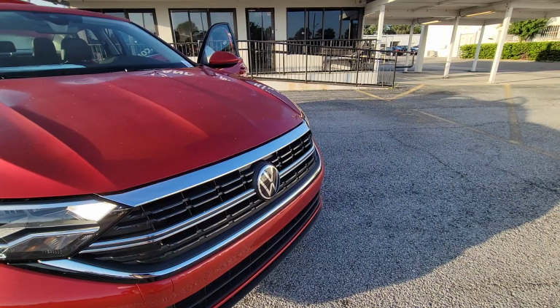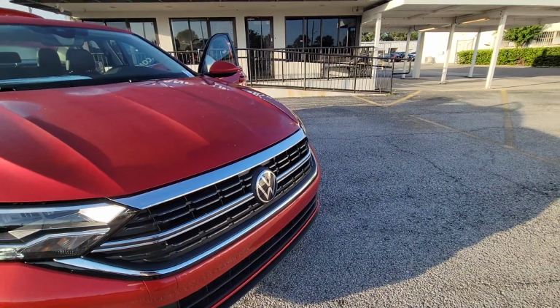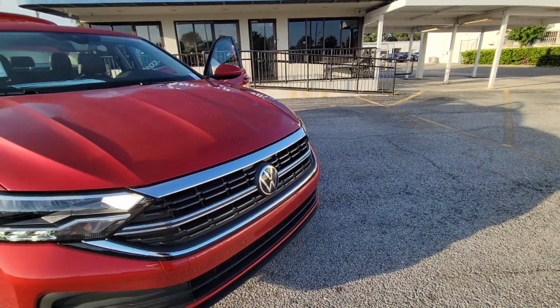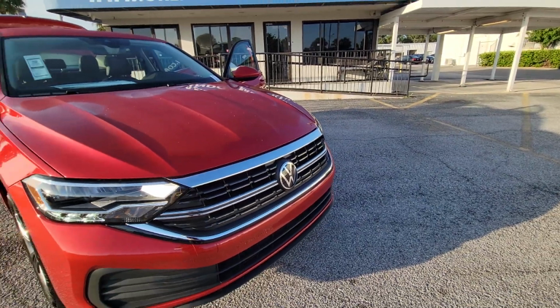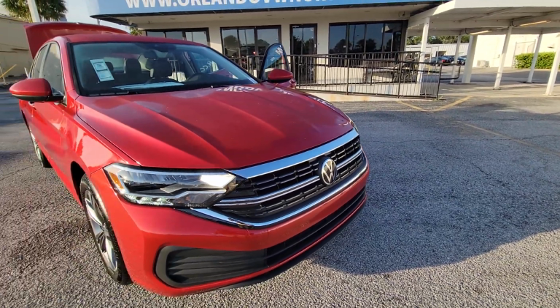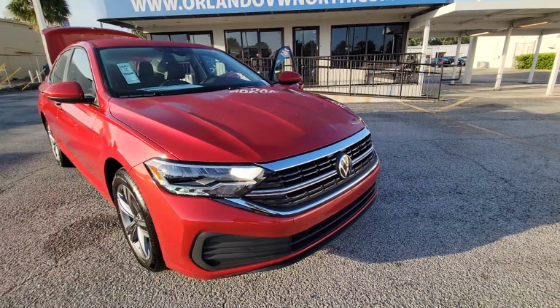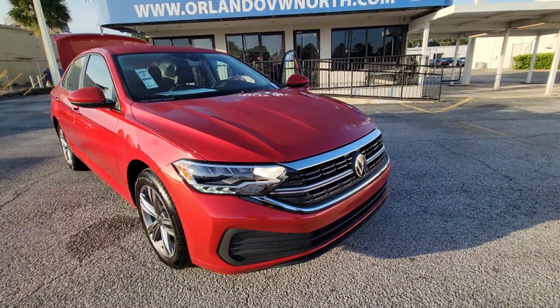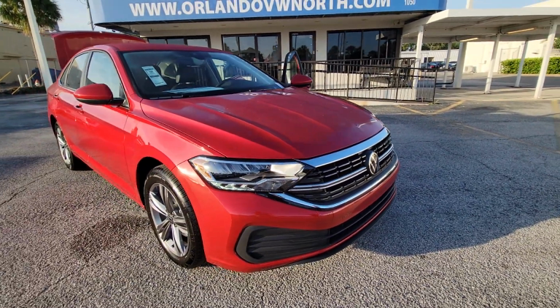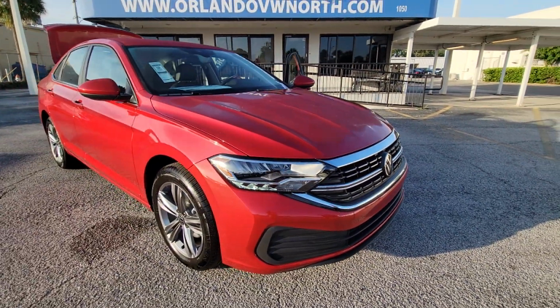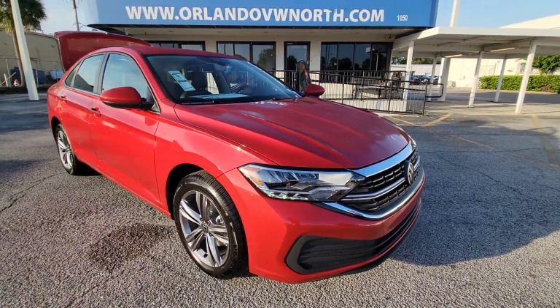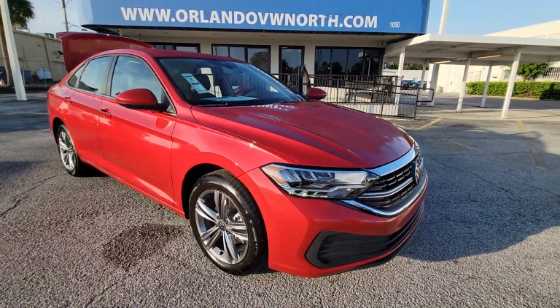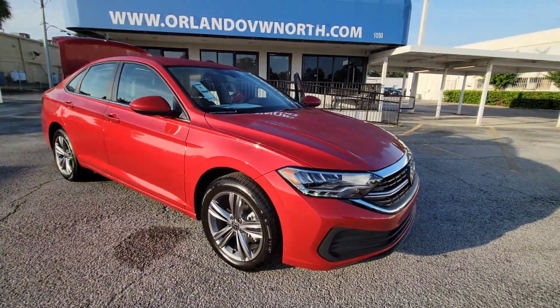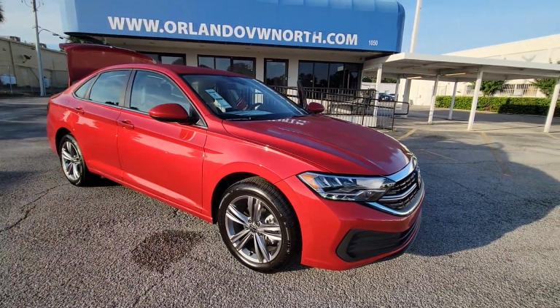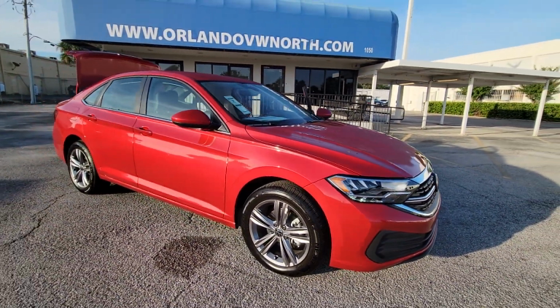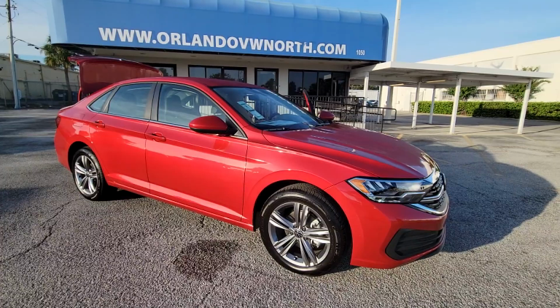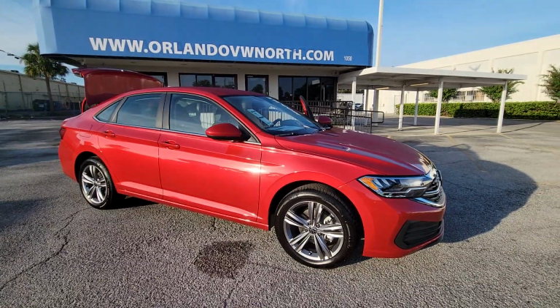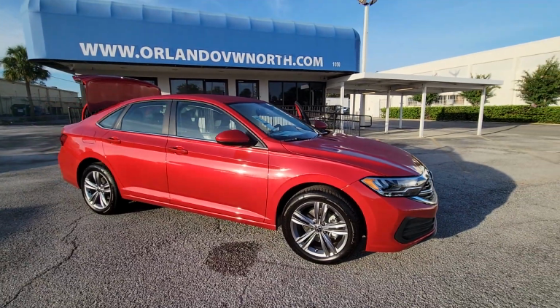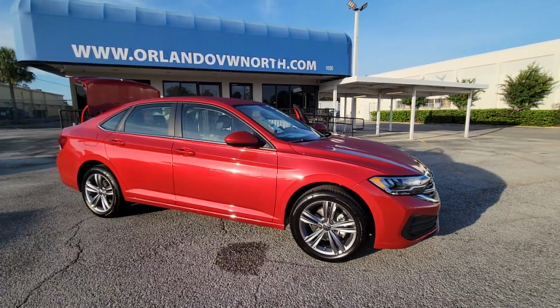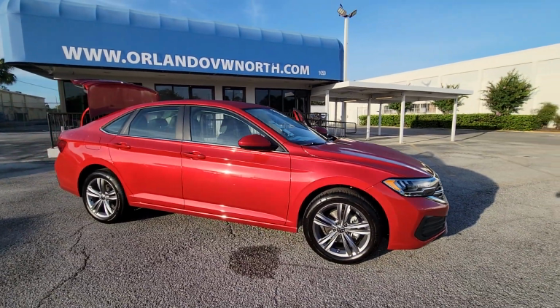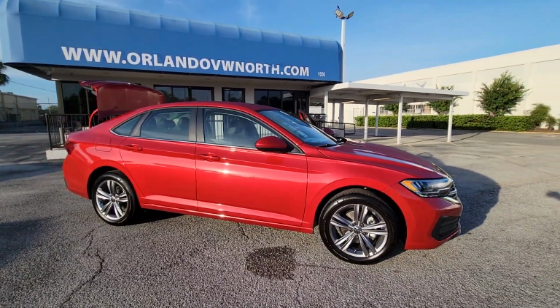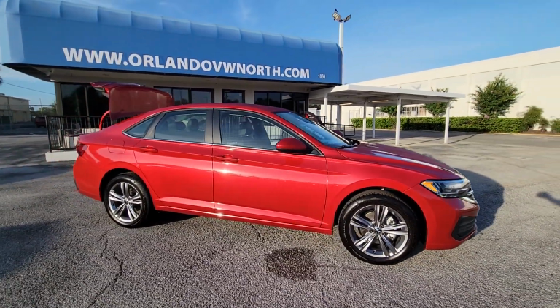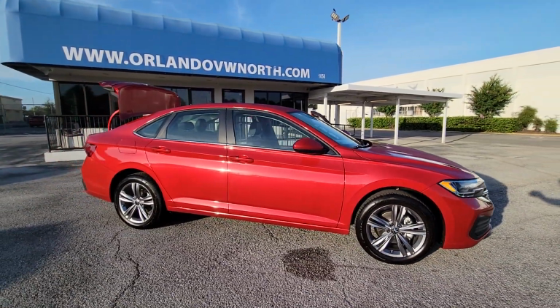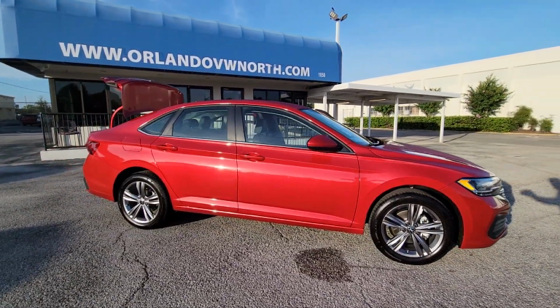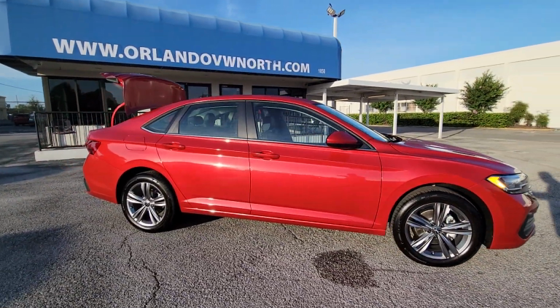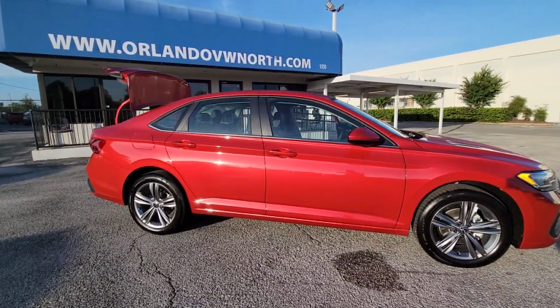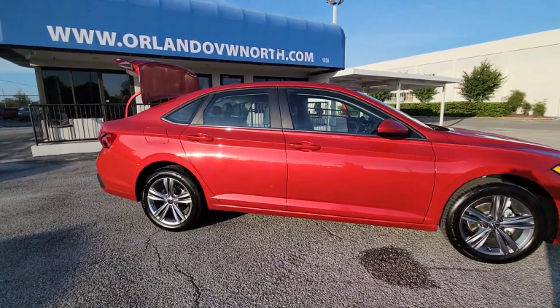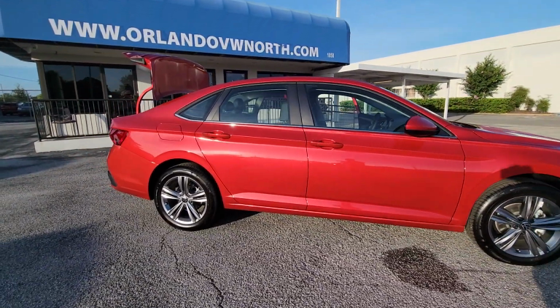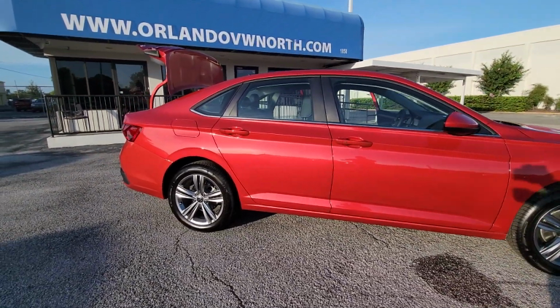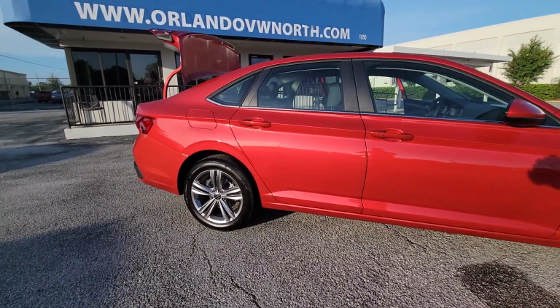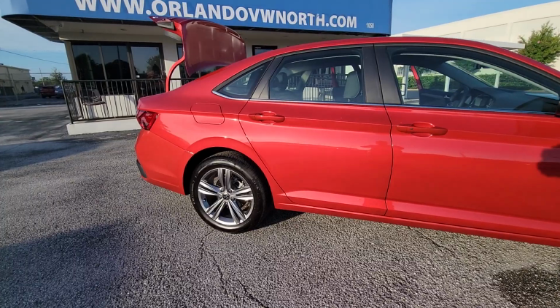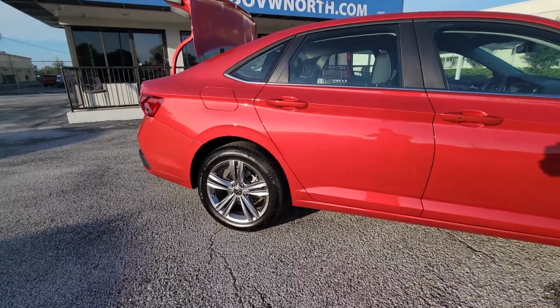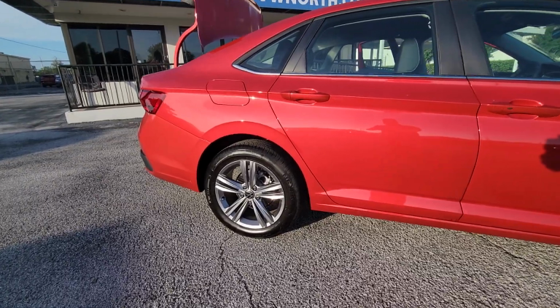Hop into the 2023 Volkswagen Jetta. Take a closer look at this Volkswagen Jetta, the compact sedan that's tastefully understated, practical, and fun to drive.